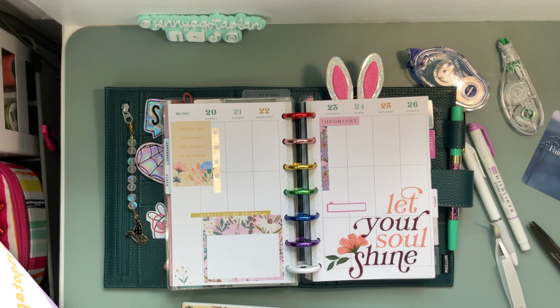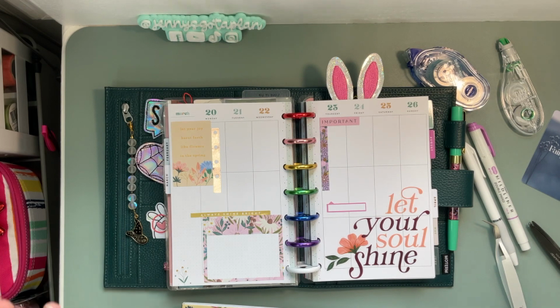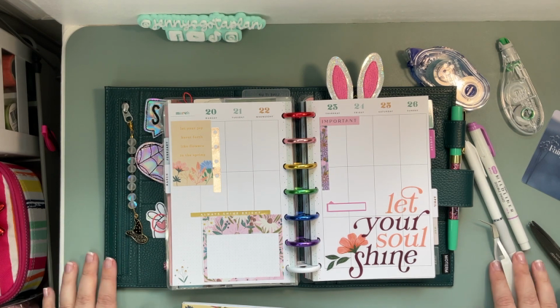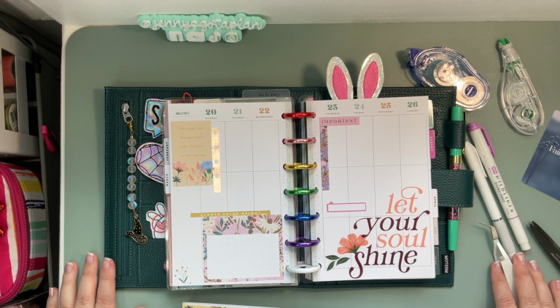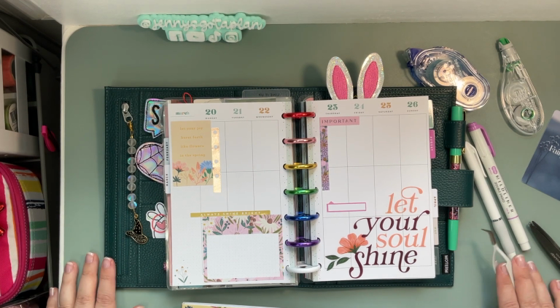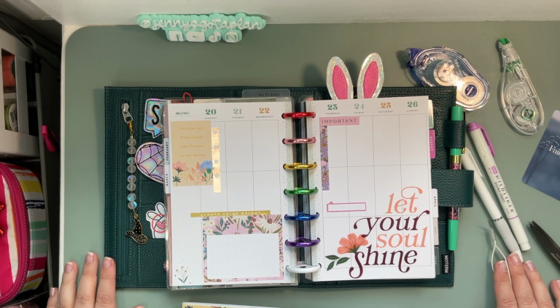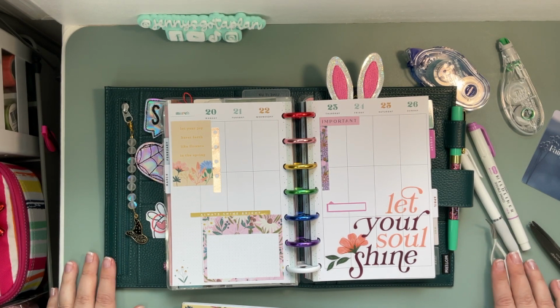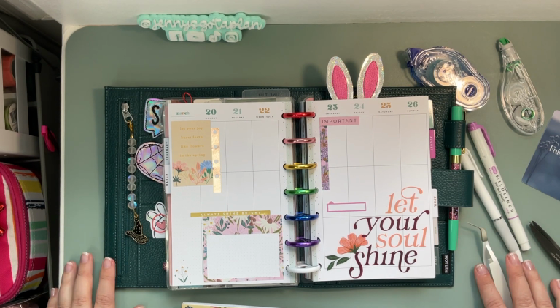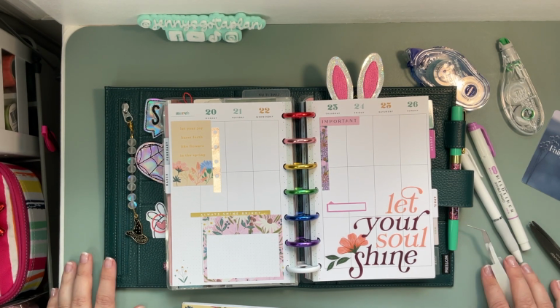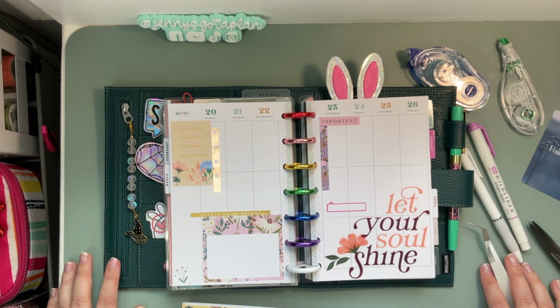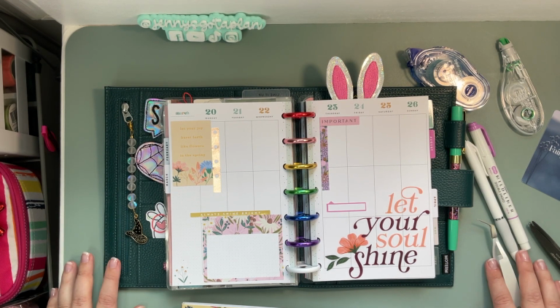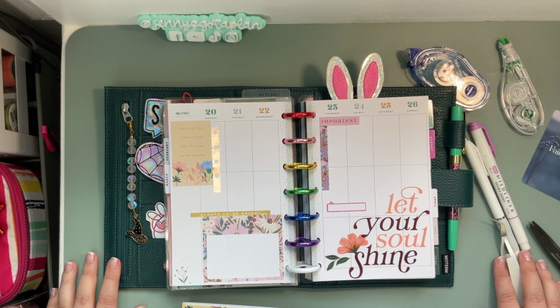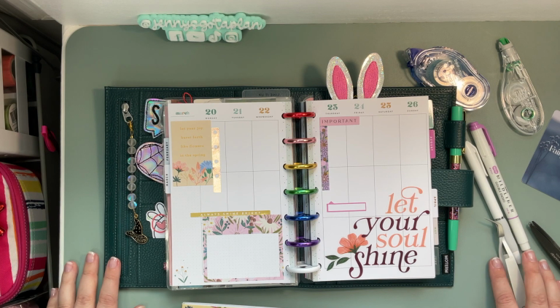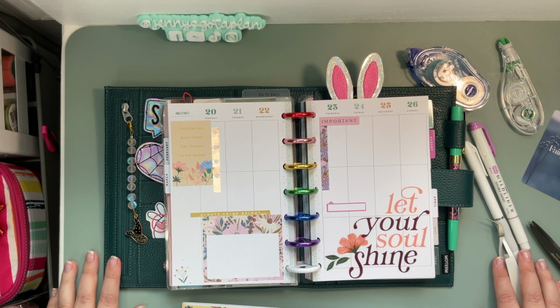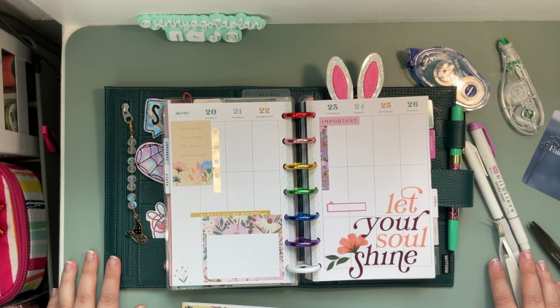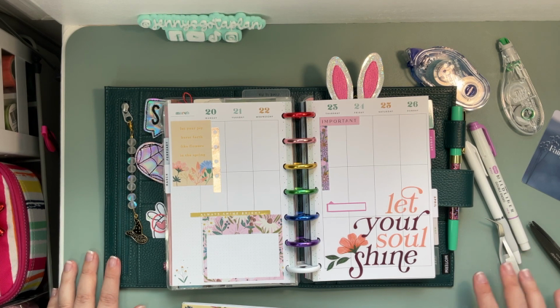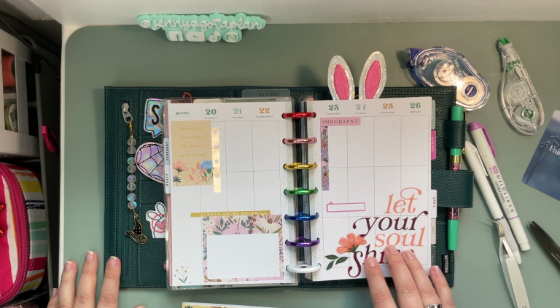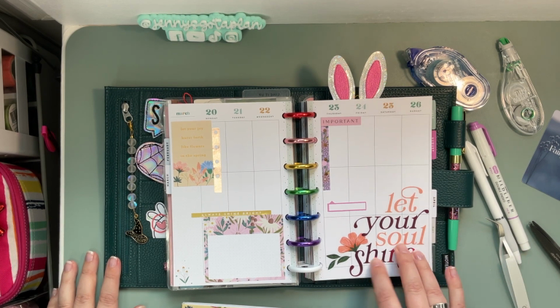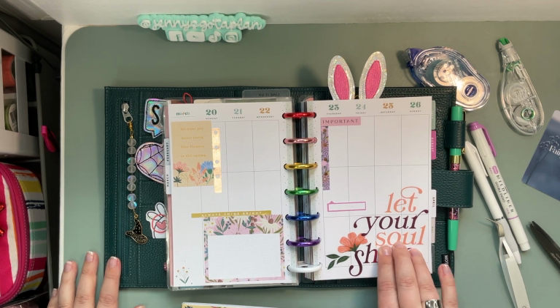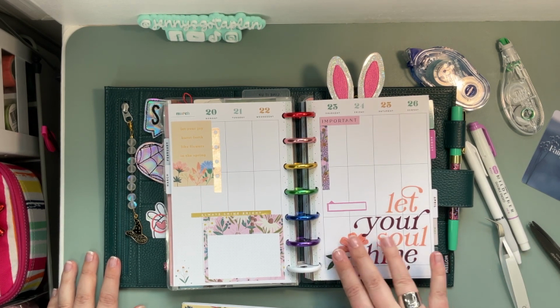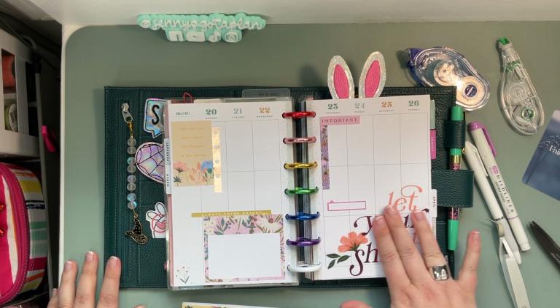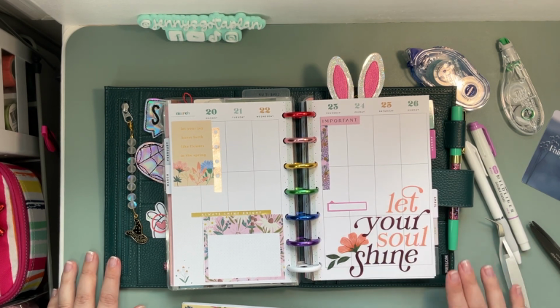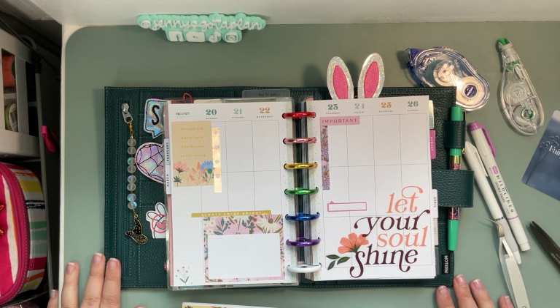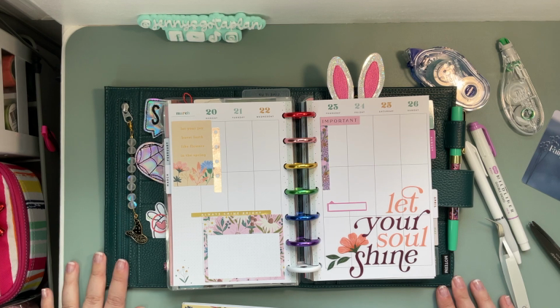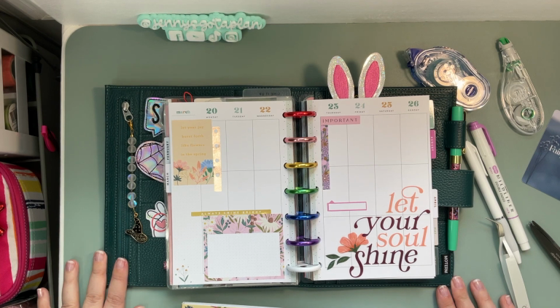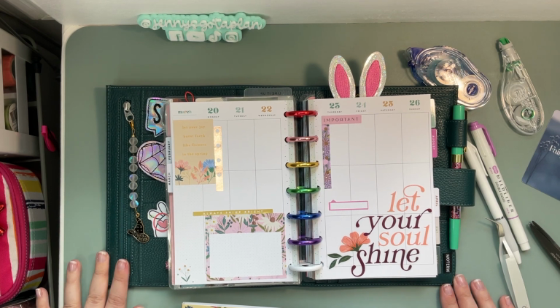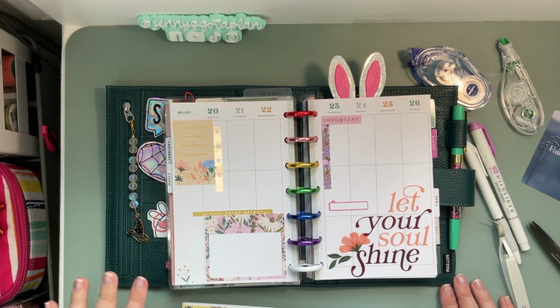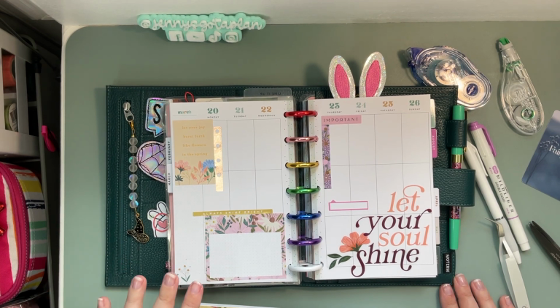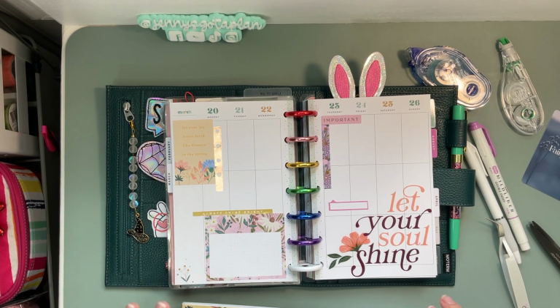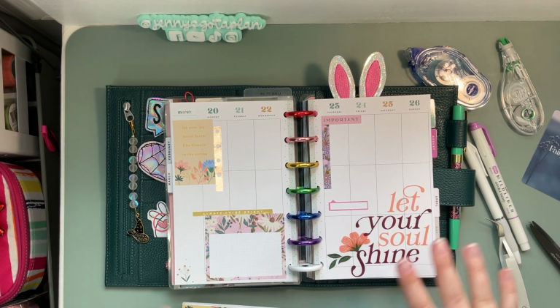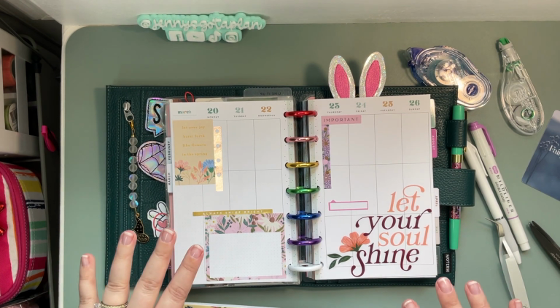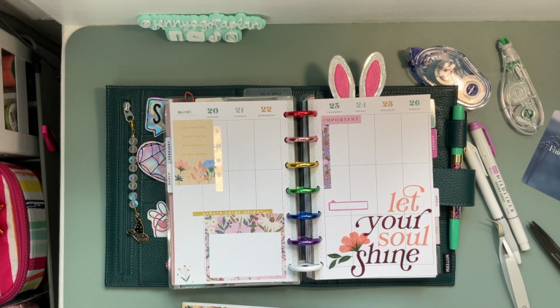I just filmed a whole spread without pushing play, so that's a little humiliating. I'm not gonna lie, but I'm also kind of shocked that that has not happened sooner. So what I'm gonna do real quick...